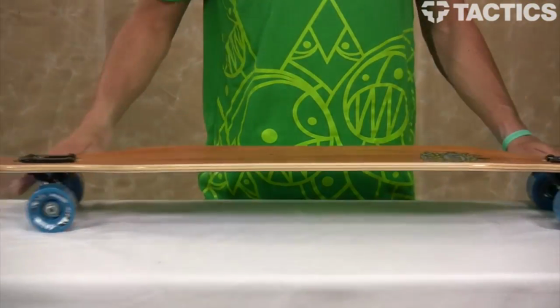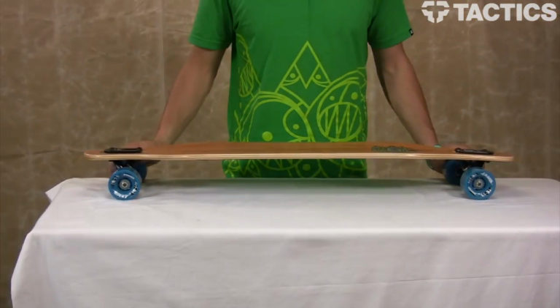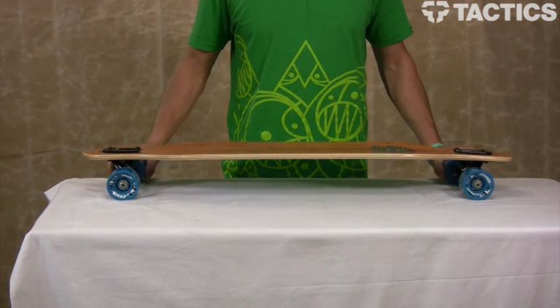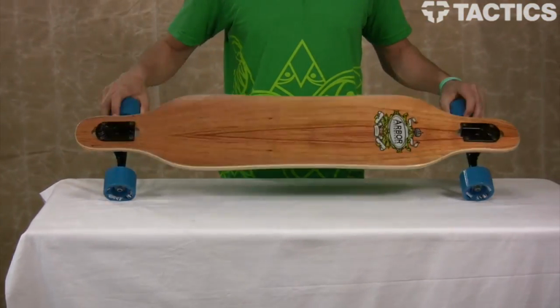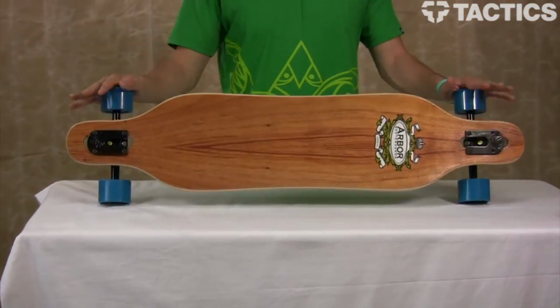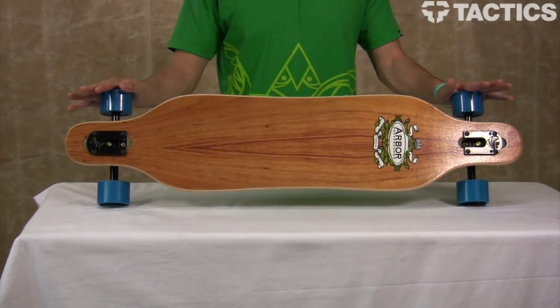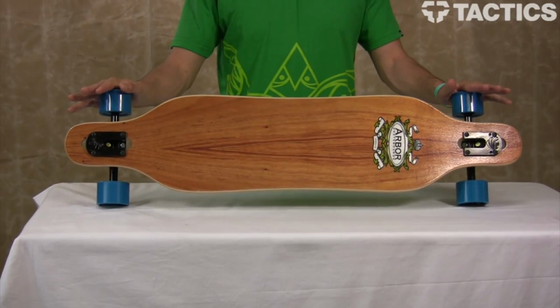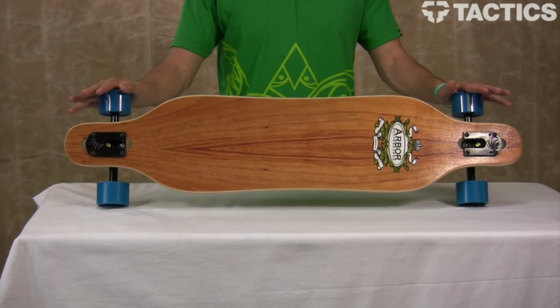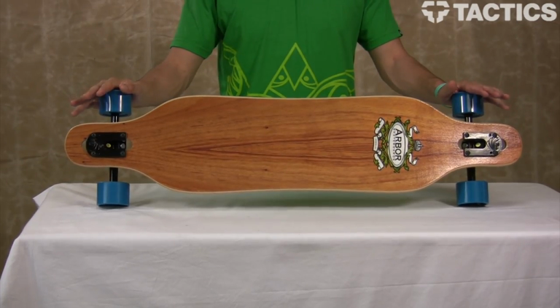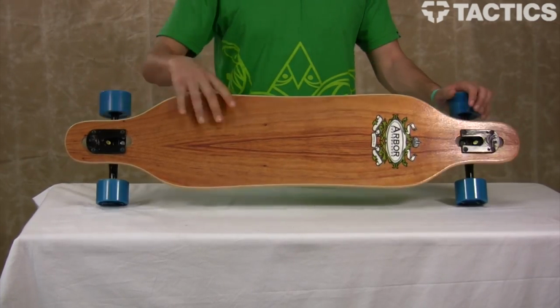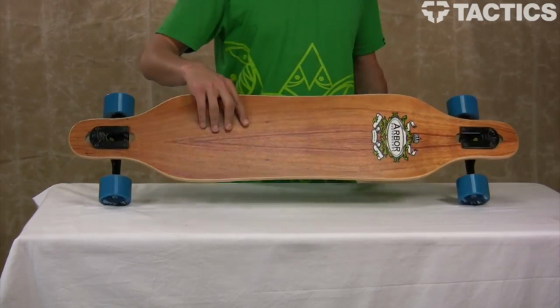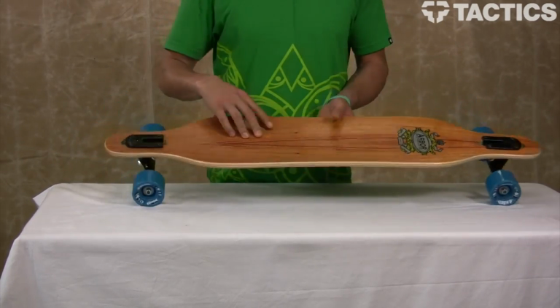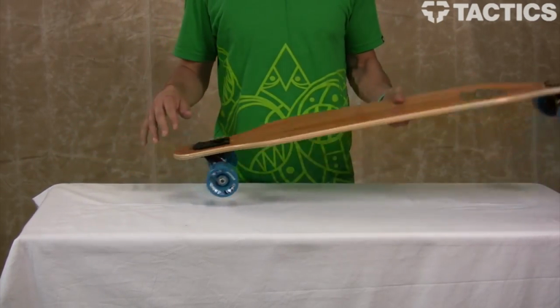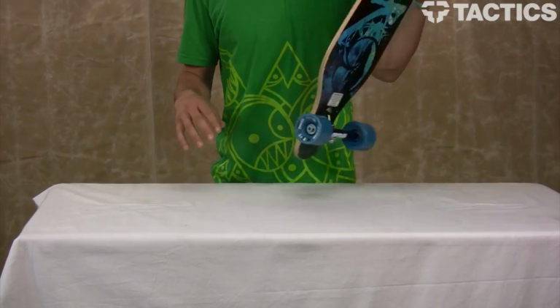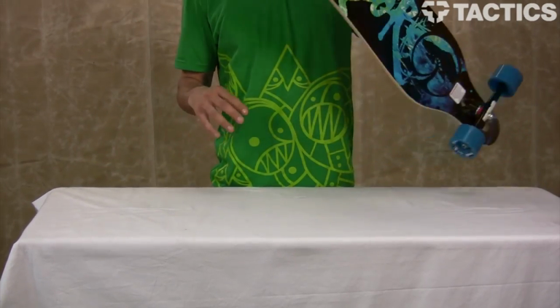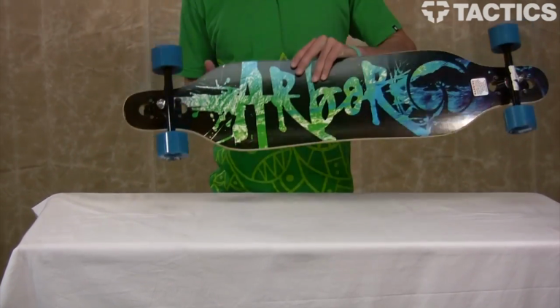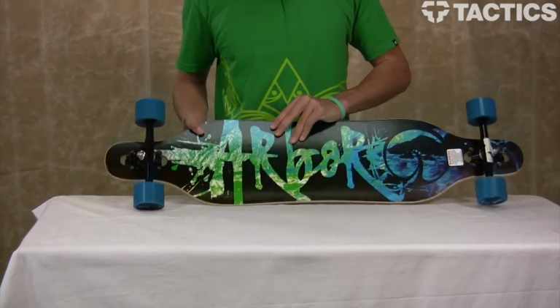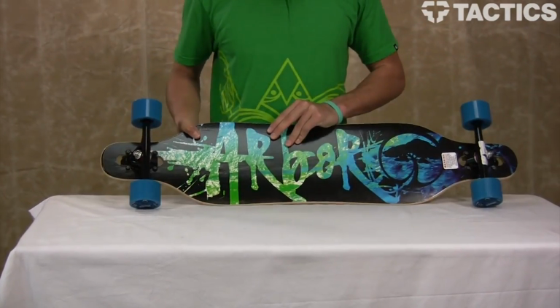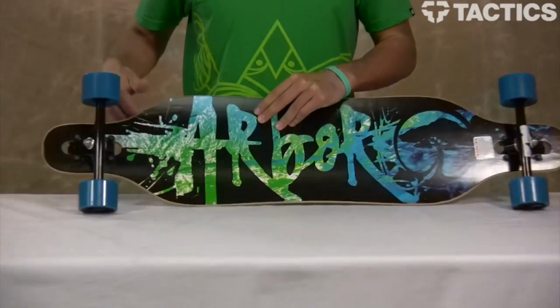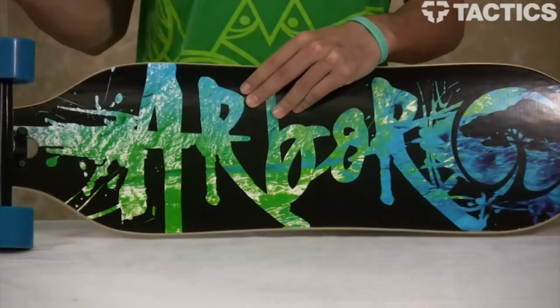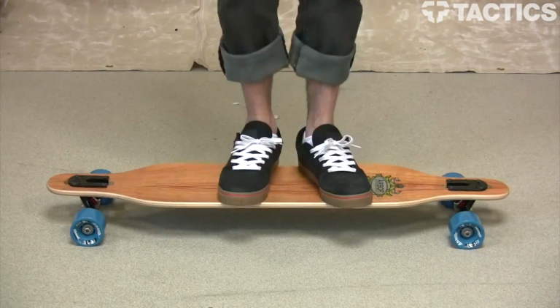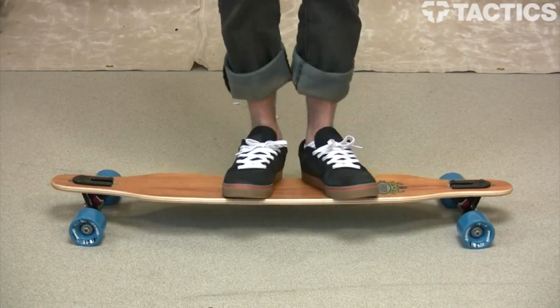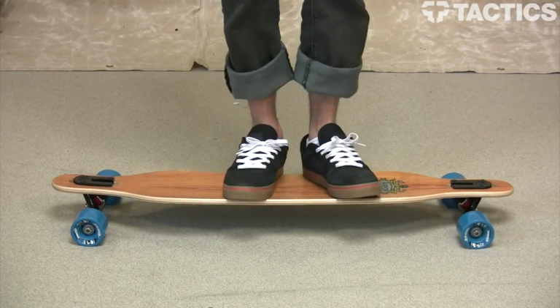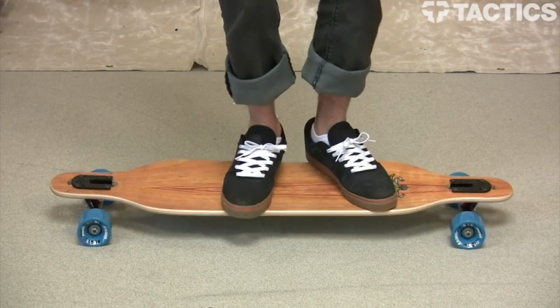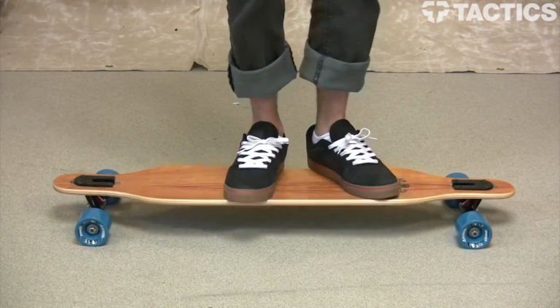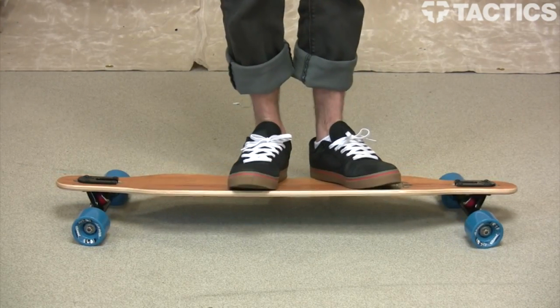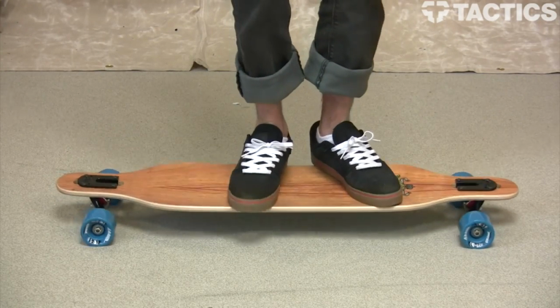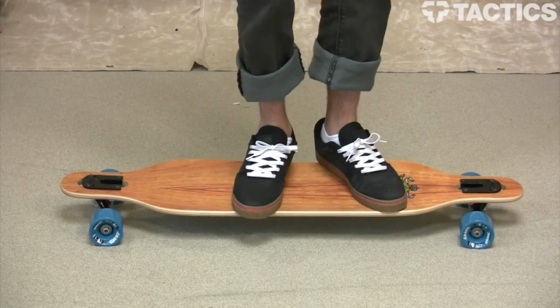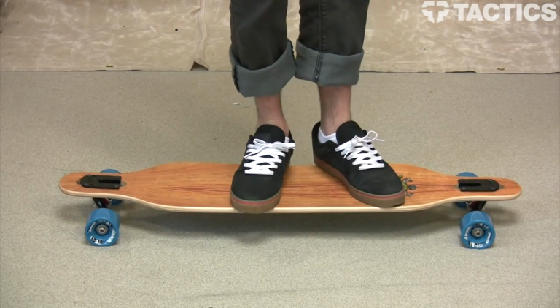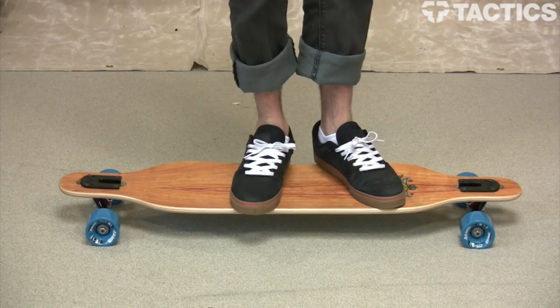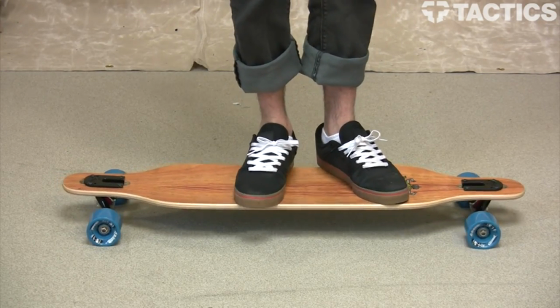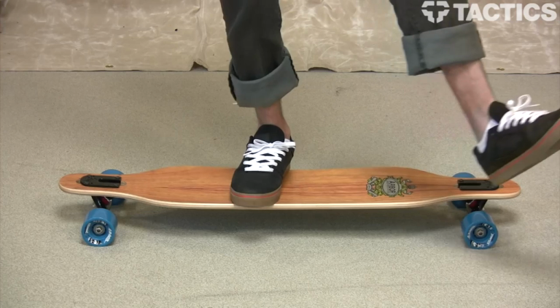So that is the Arbor Axis Complete Skateboard. Check out Tactics.com for other graphics, for the bamboo version — all that good info will be at Tactics.com, so check it out.